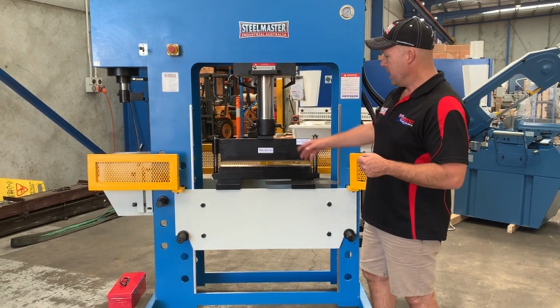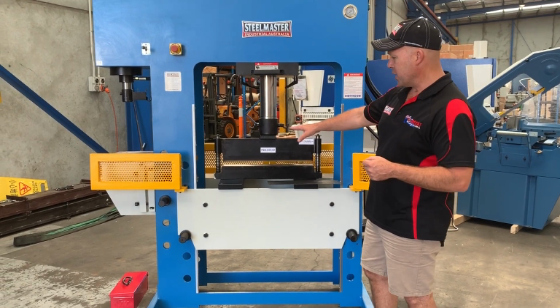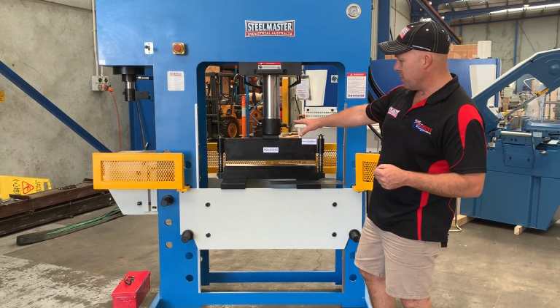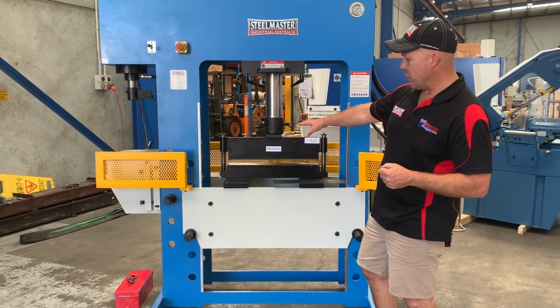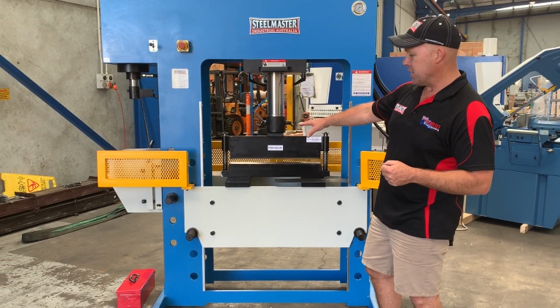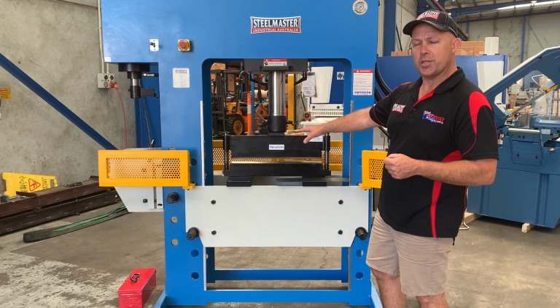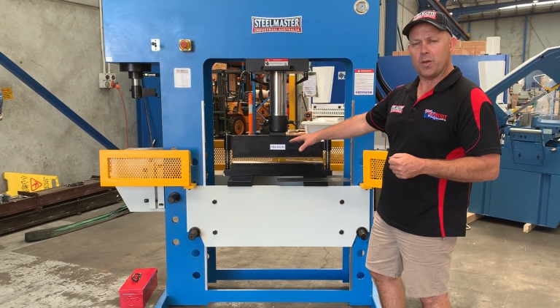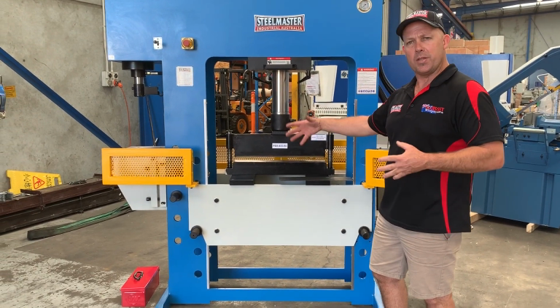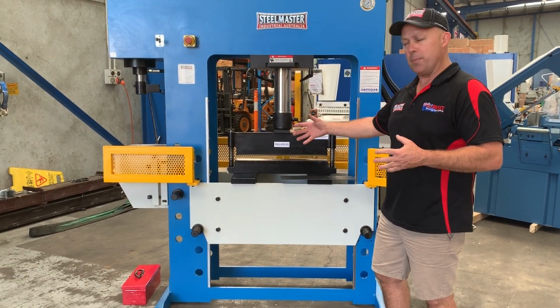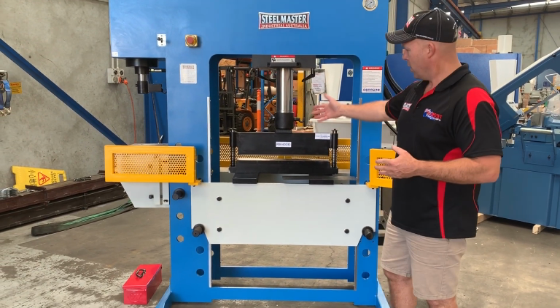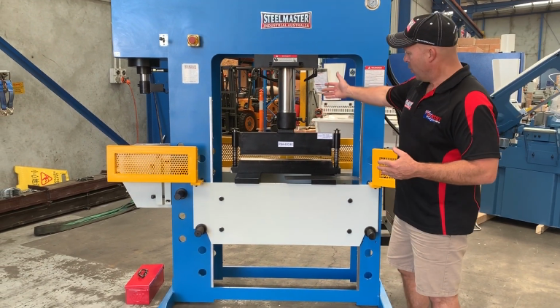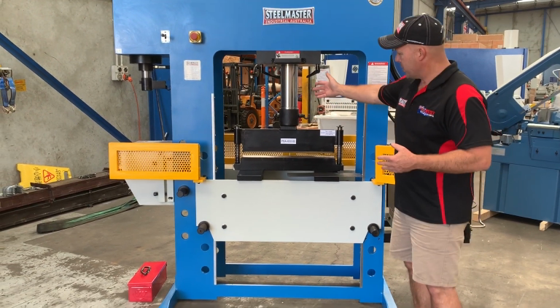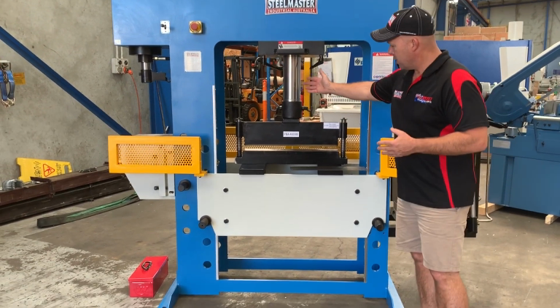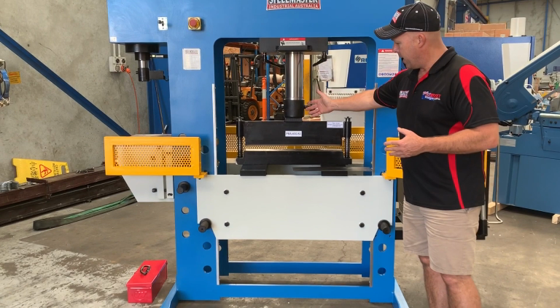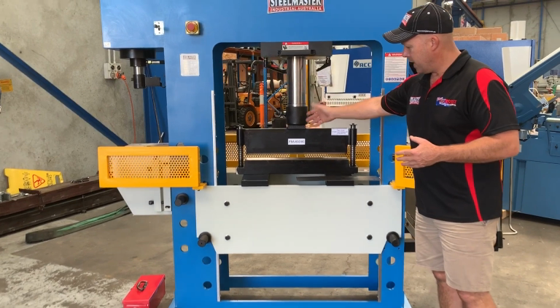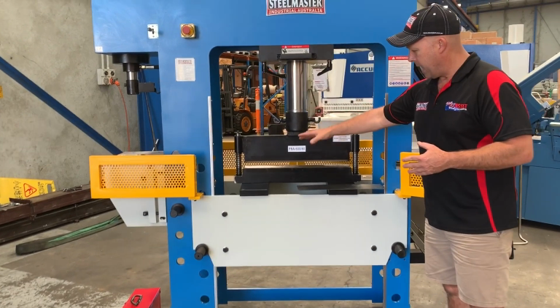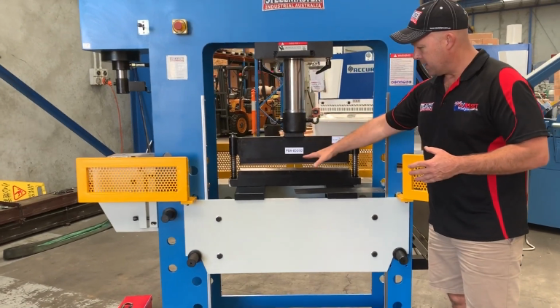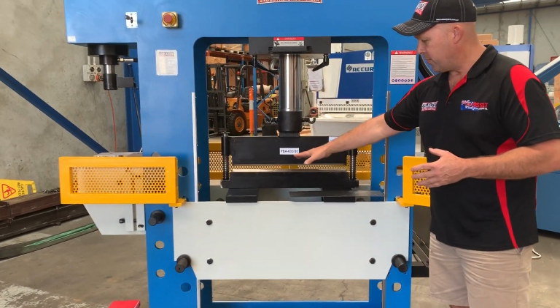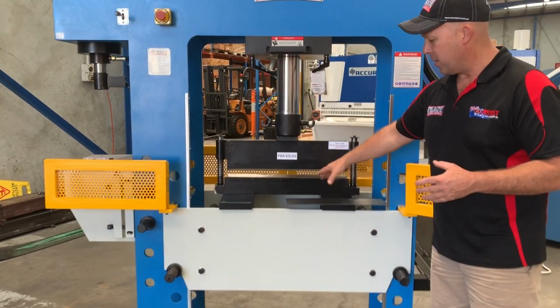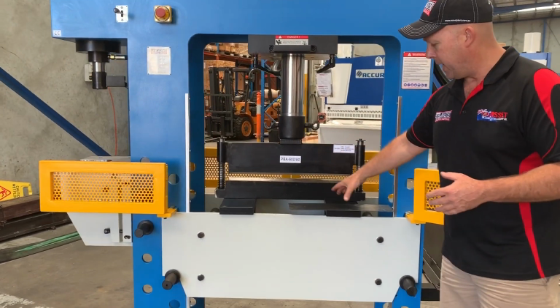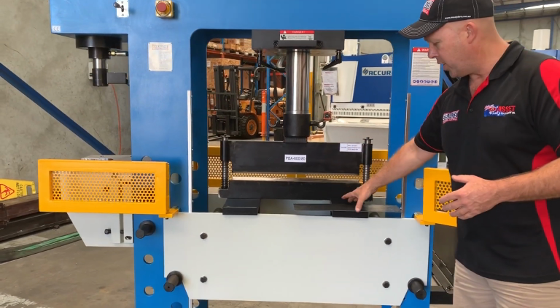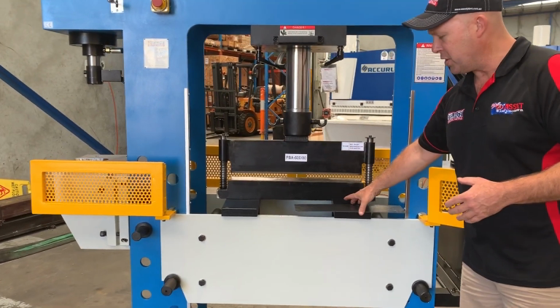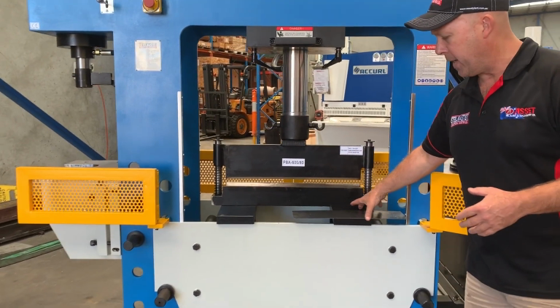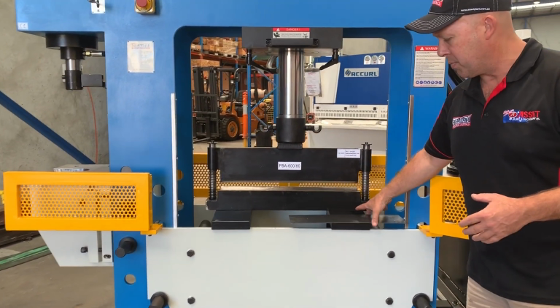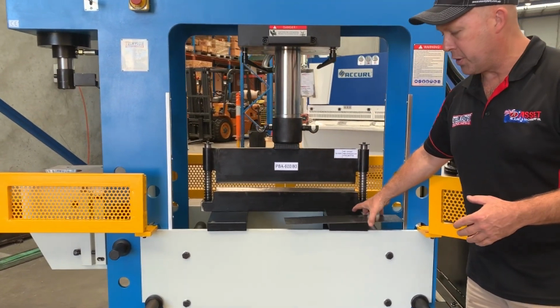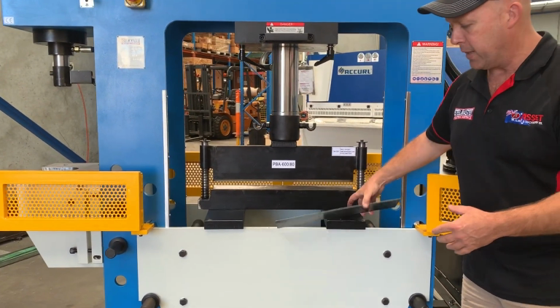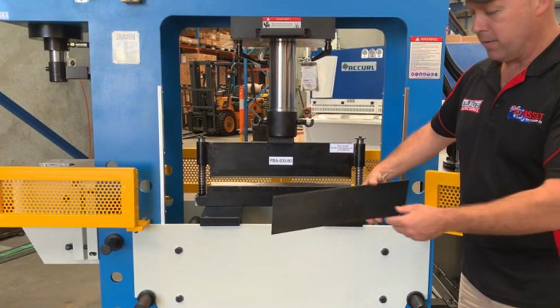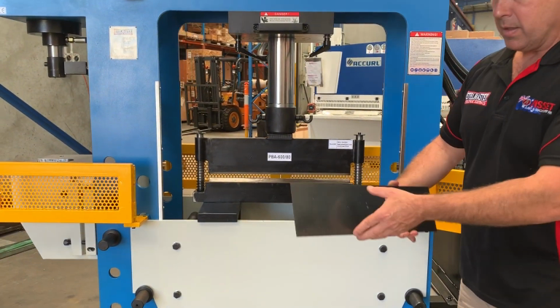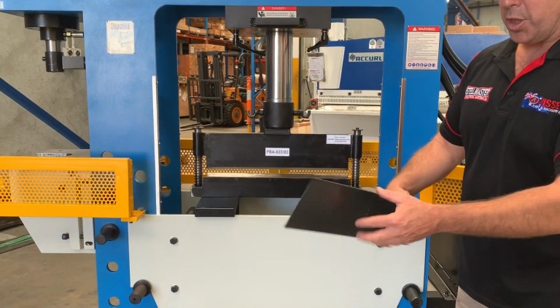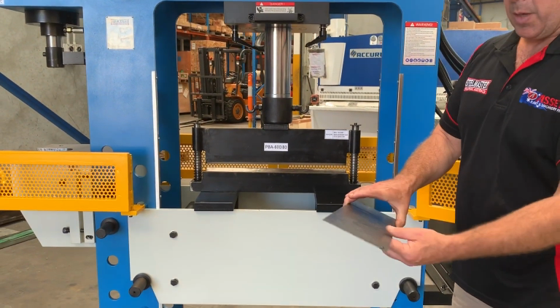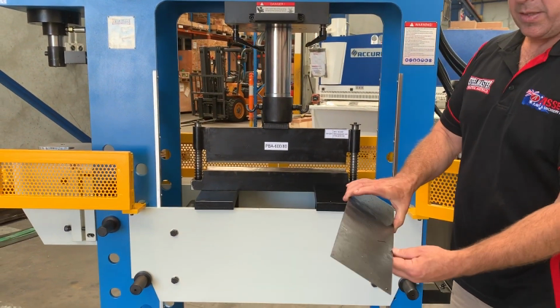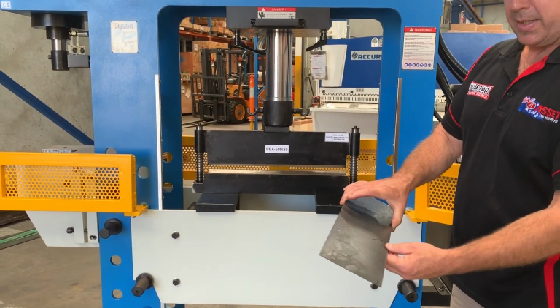They're spring return, as you can see. We're setting this up with the cylinder down and it's sitting flat on the bed, so we're just going to bend up some material now to show you how easy this is.